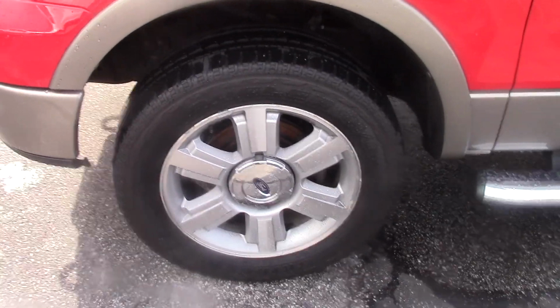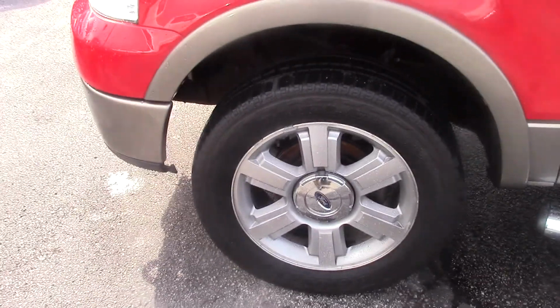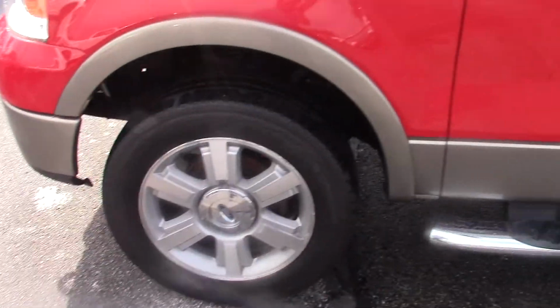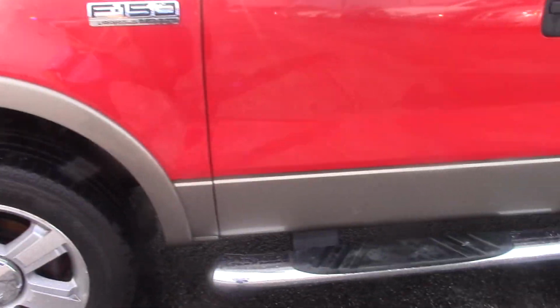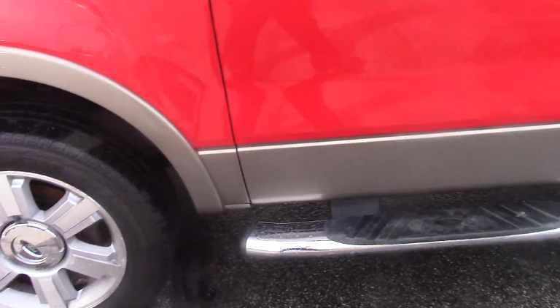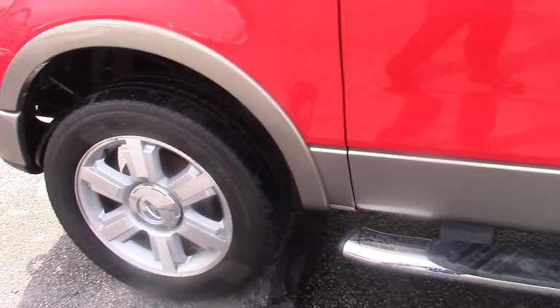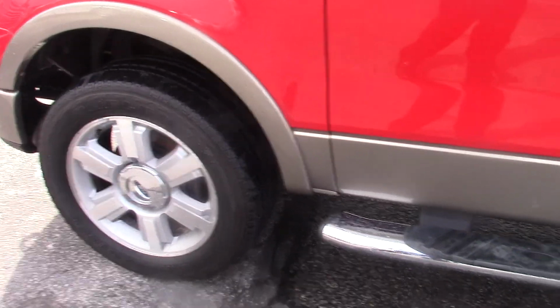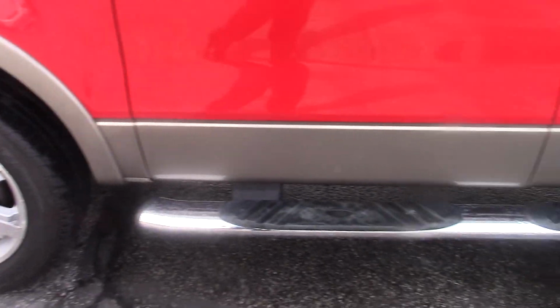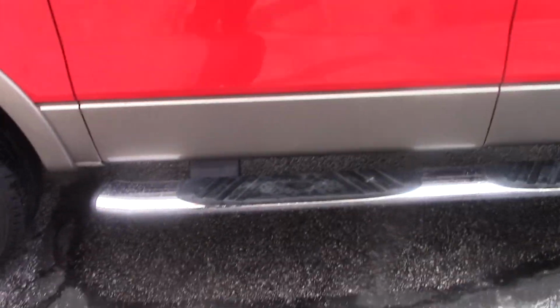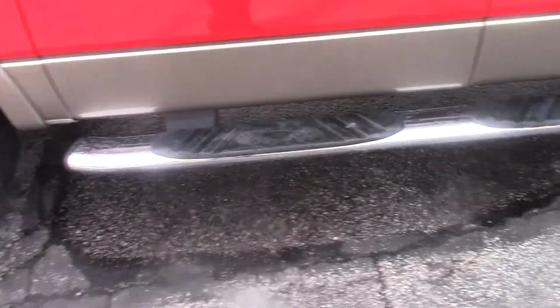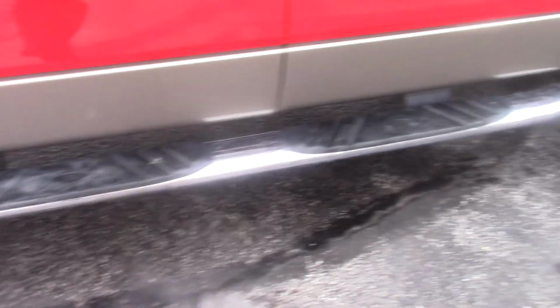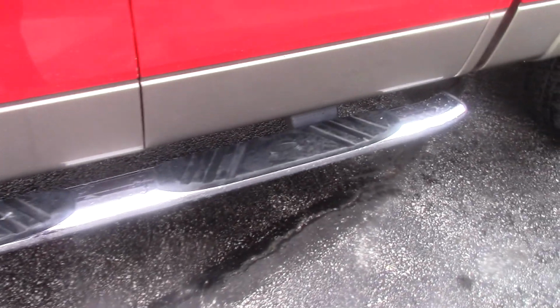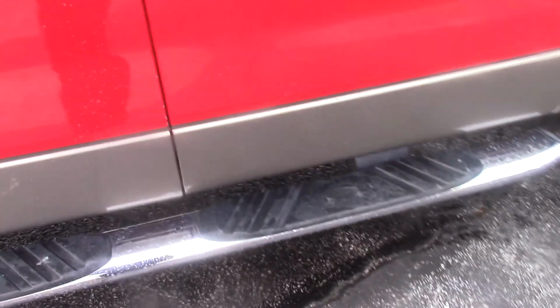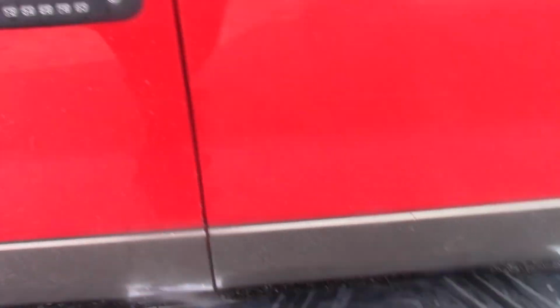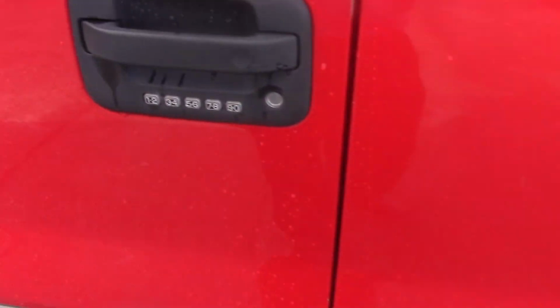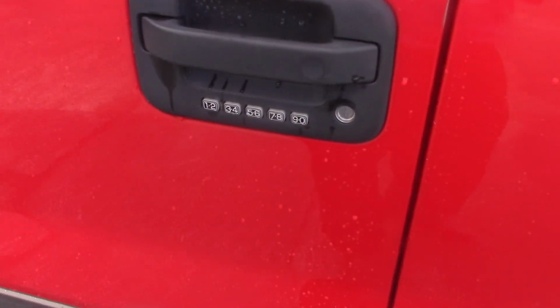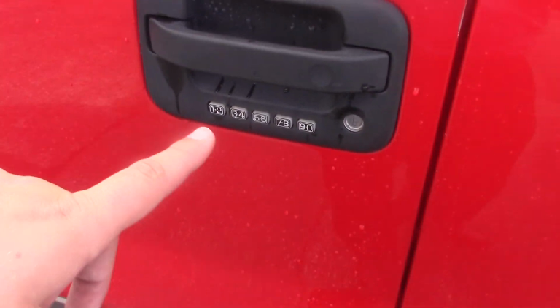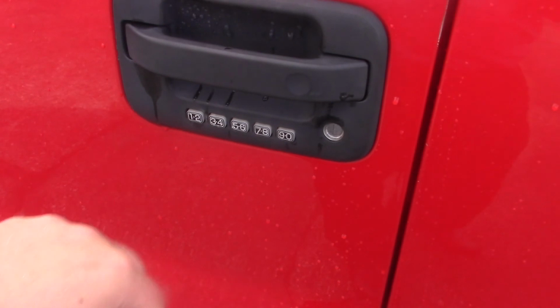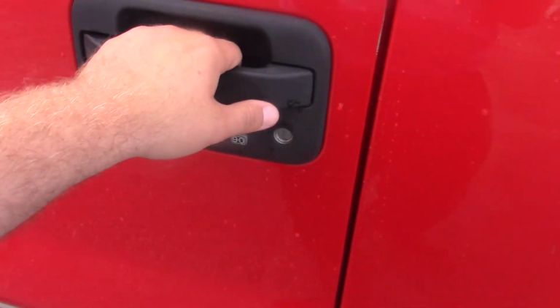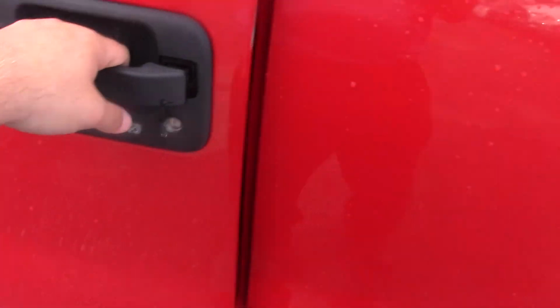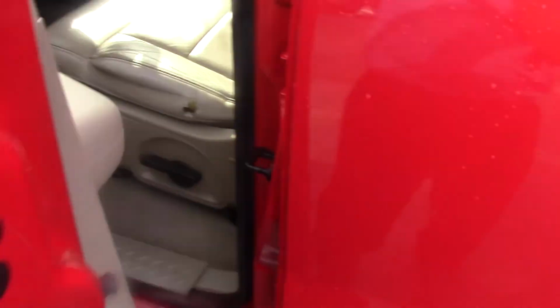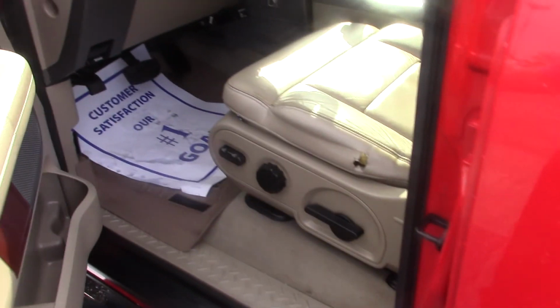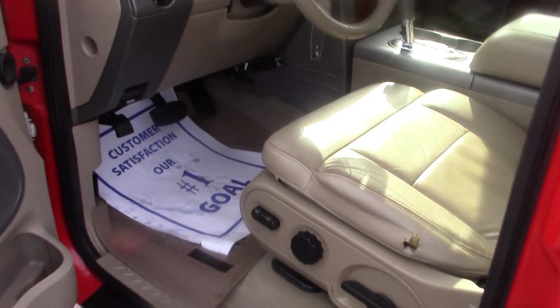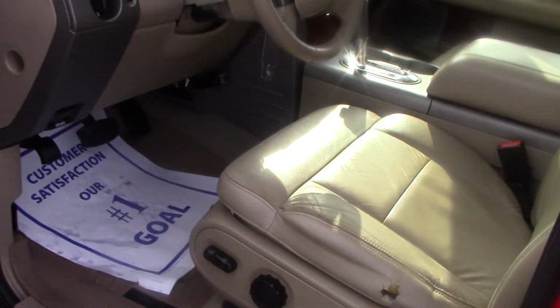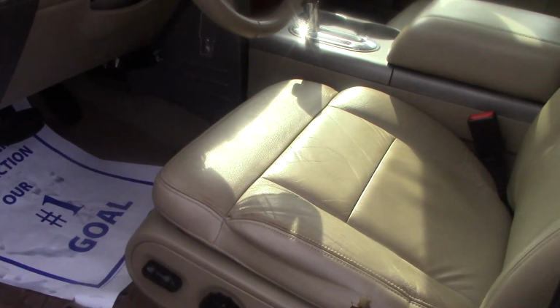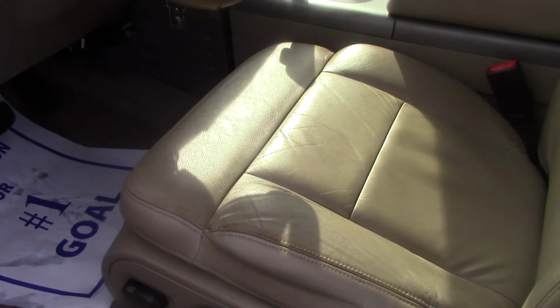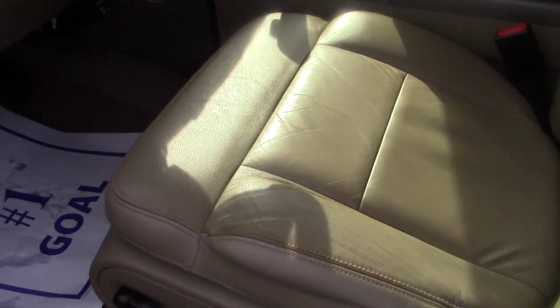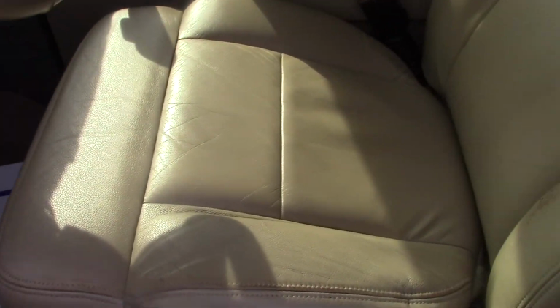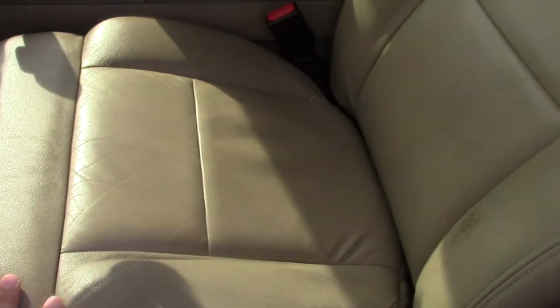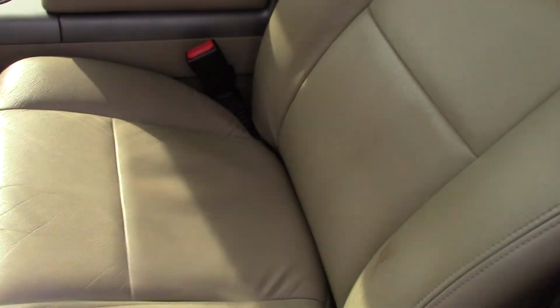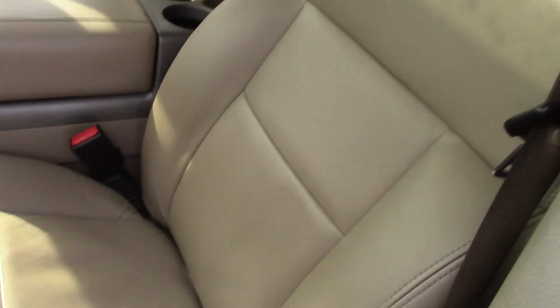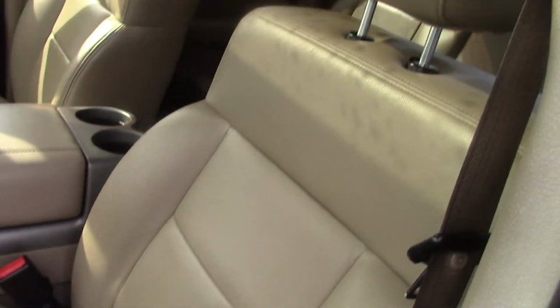You can see it's got the two-tone paint job with the running boards. It also has the door code here on the handle. Inside is the Lariat trim level, so leather interior.